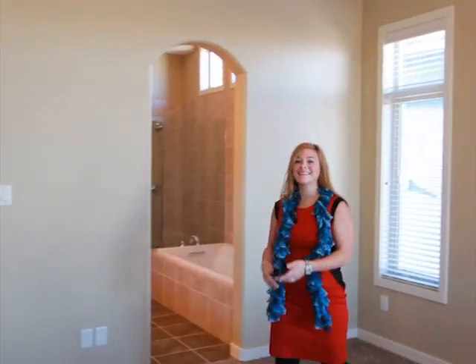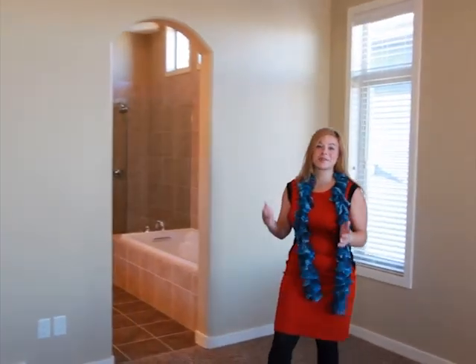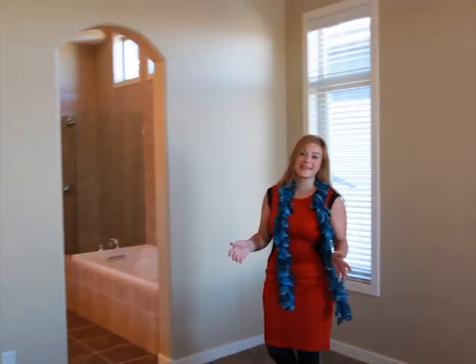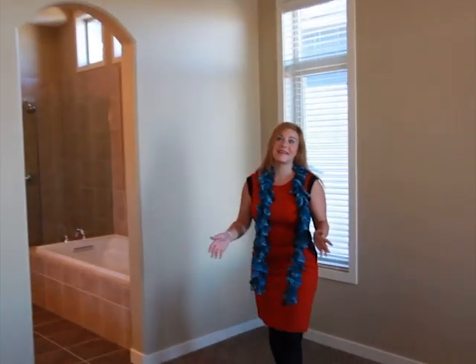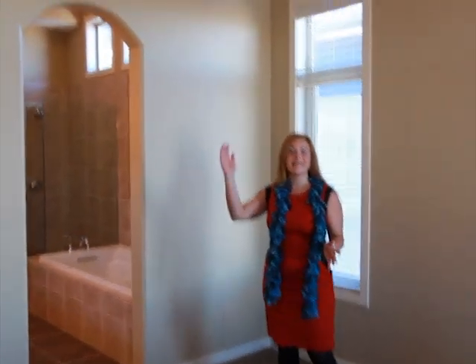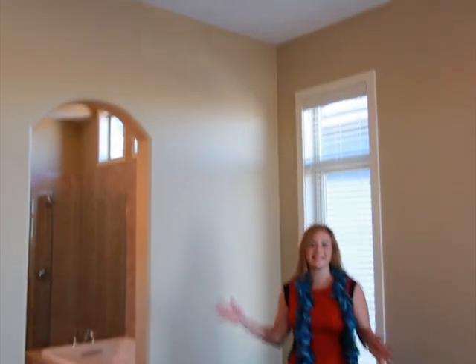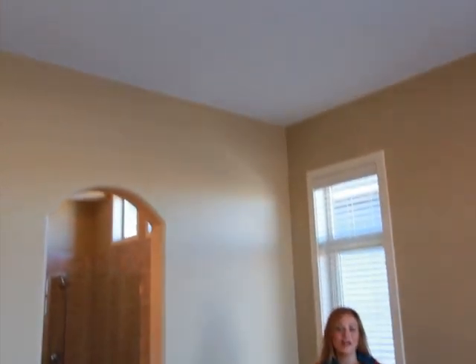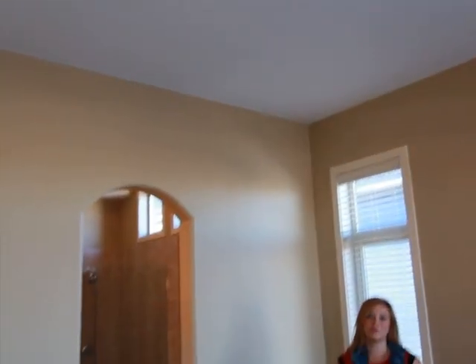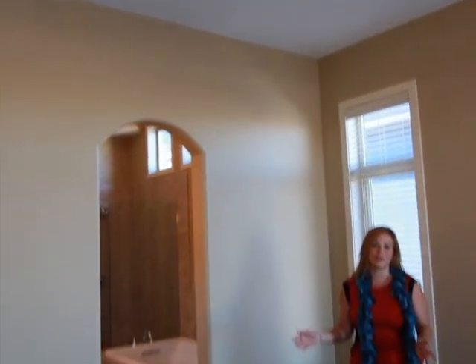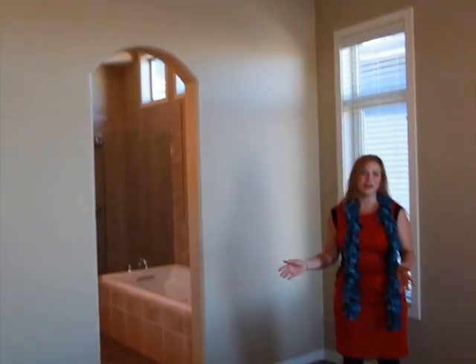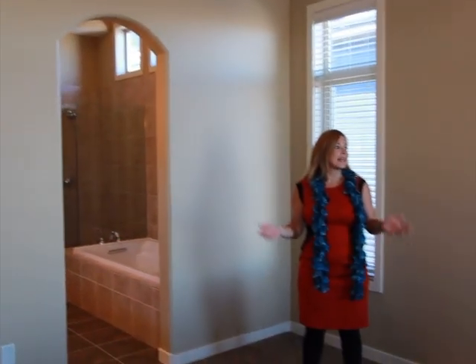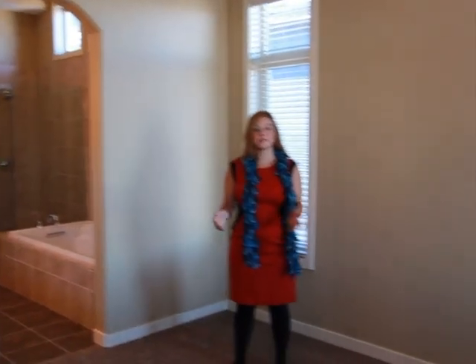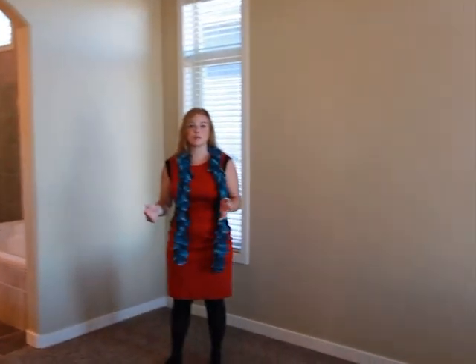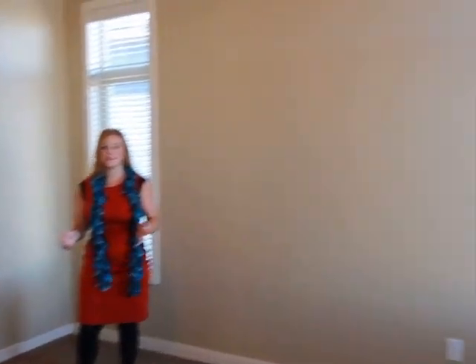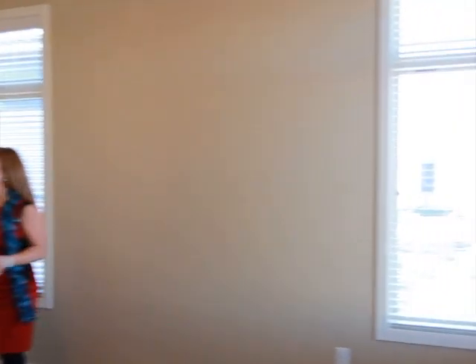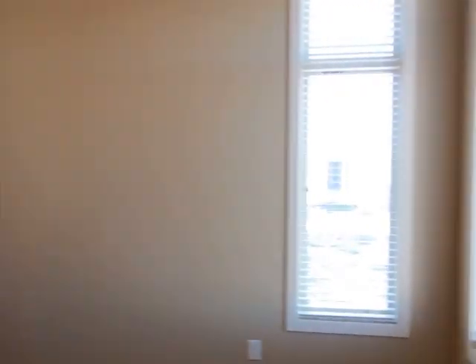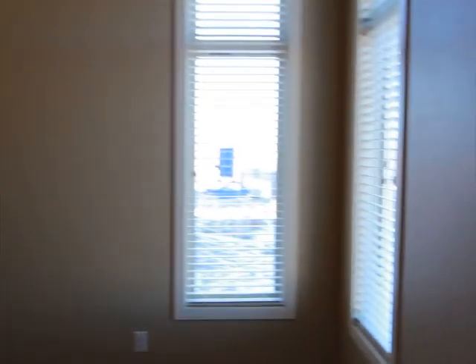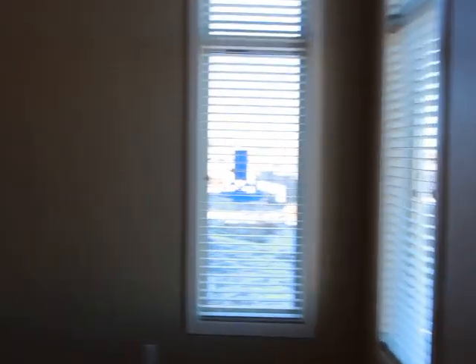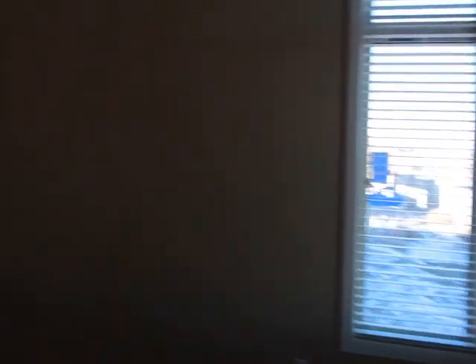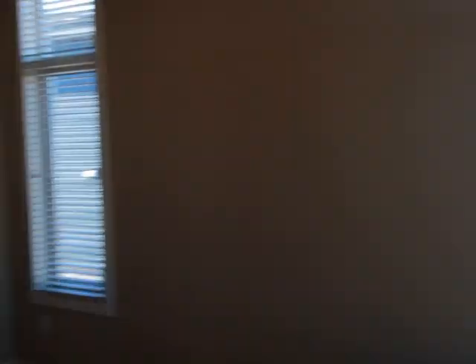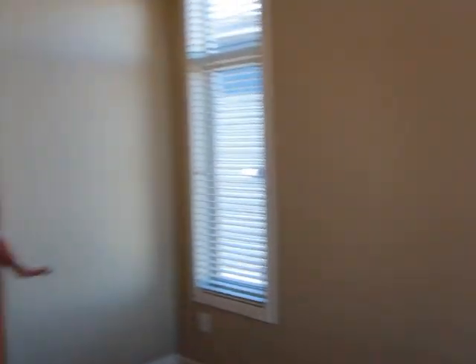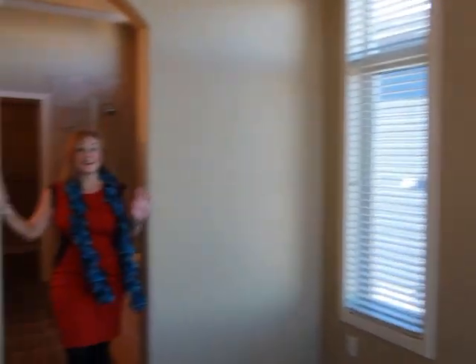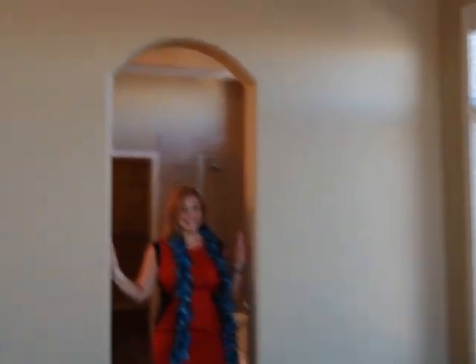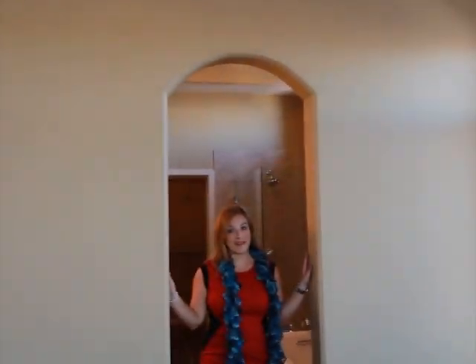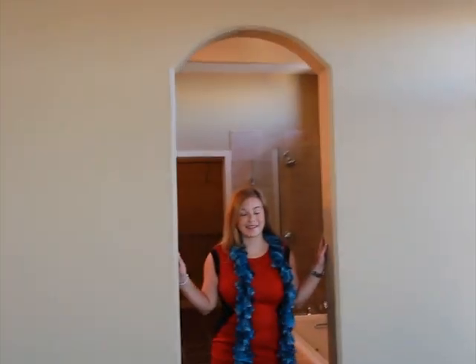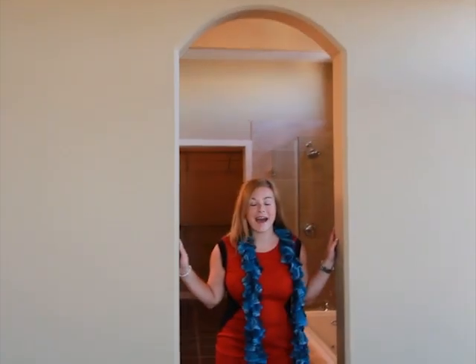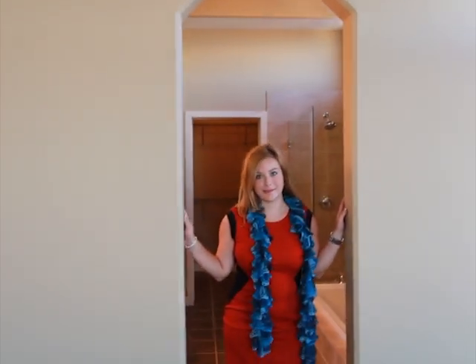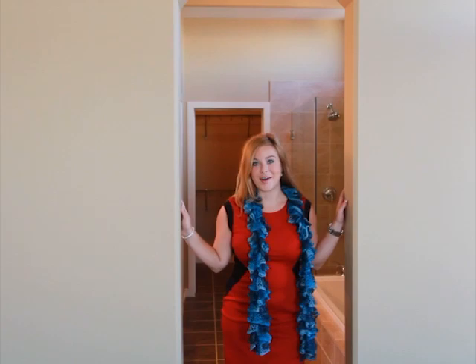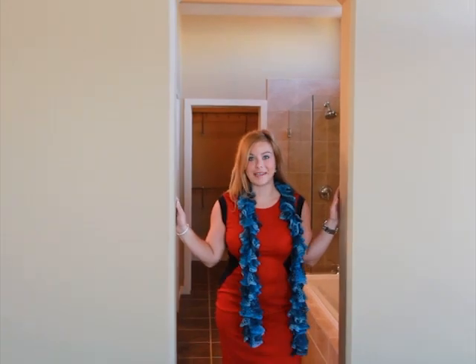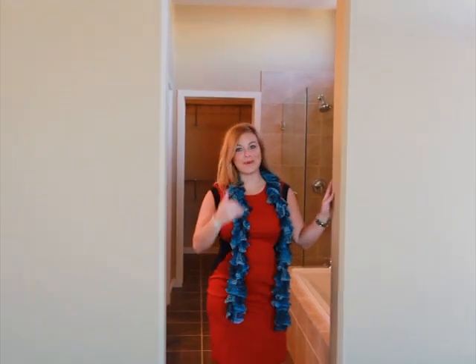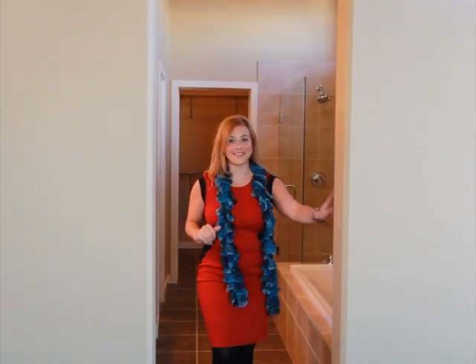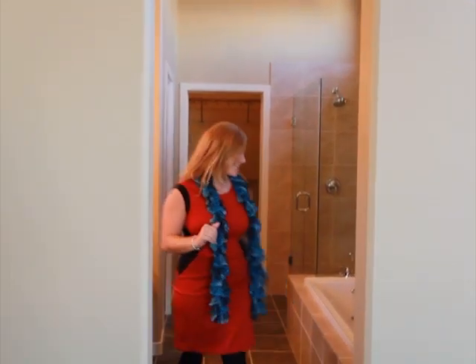This is a great space — high ceilings, lots of room for your furniture, lots of natural light and of course the architectural features of the archway into this fabulous ensuite. Come on in, let's check it out.